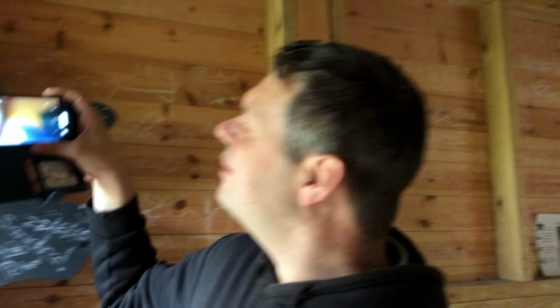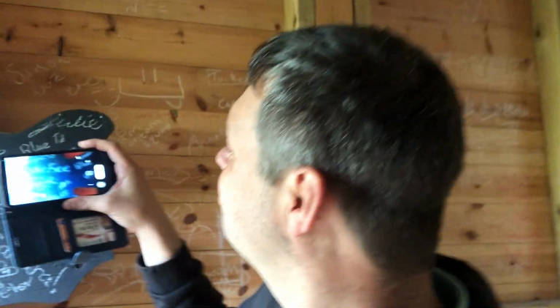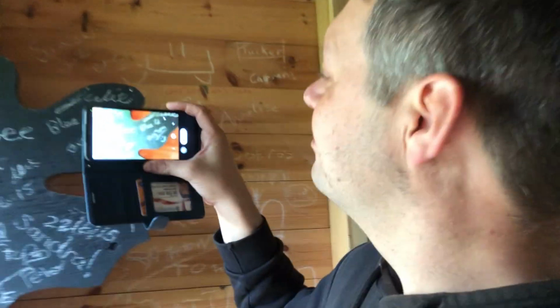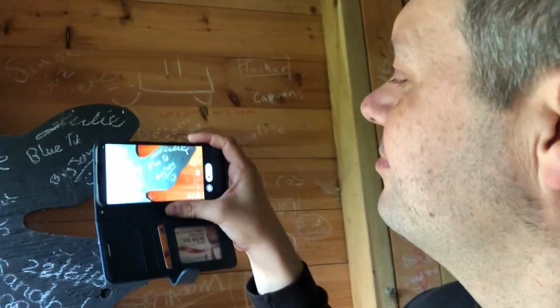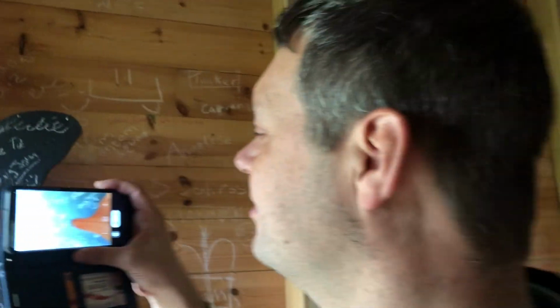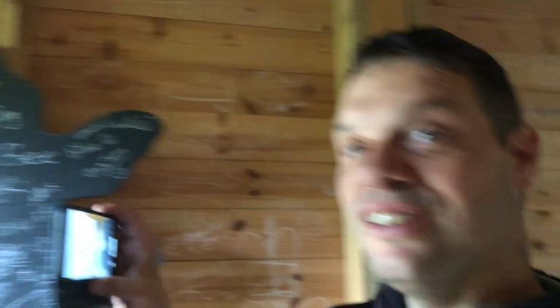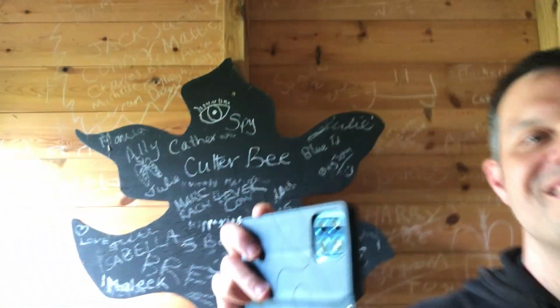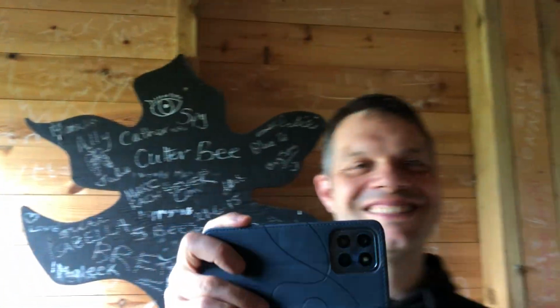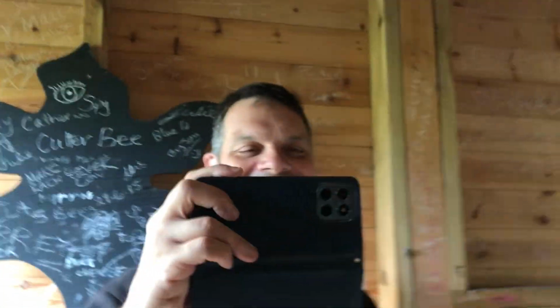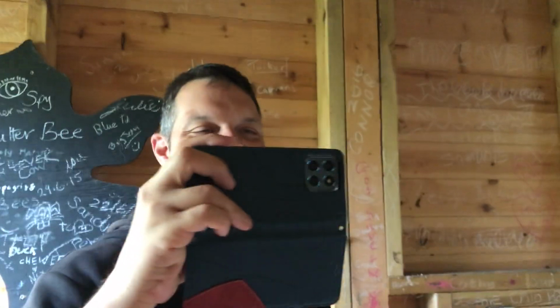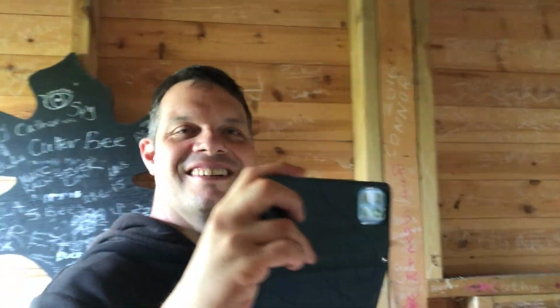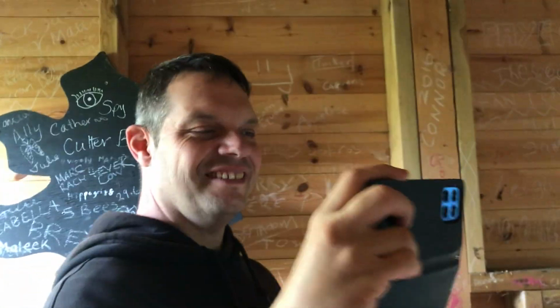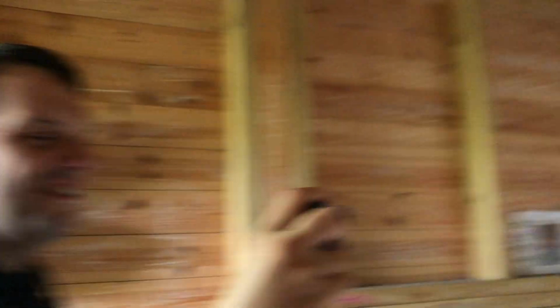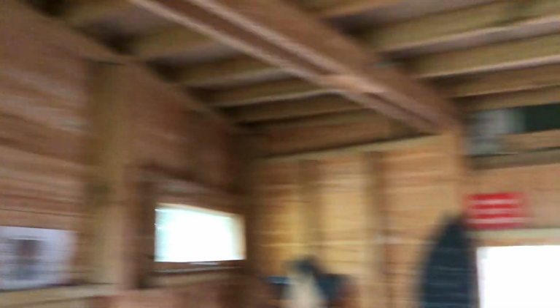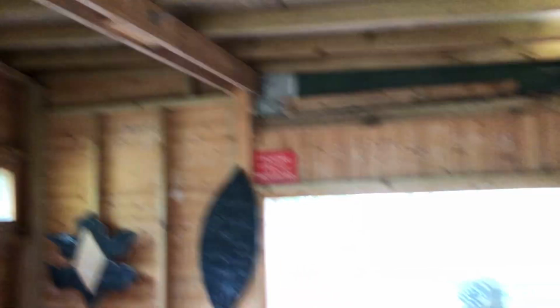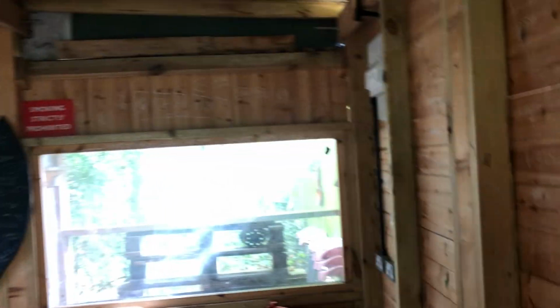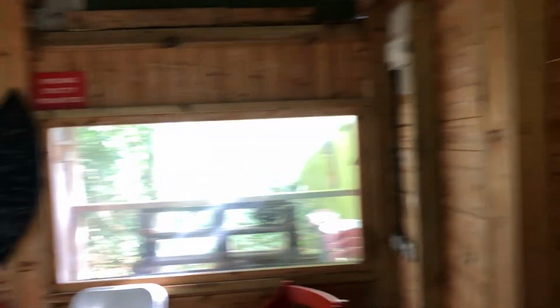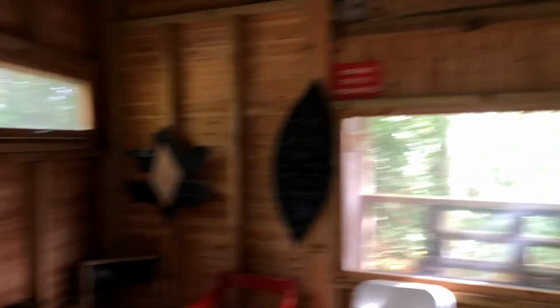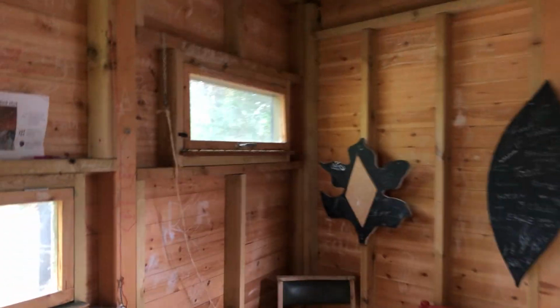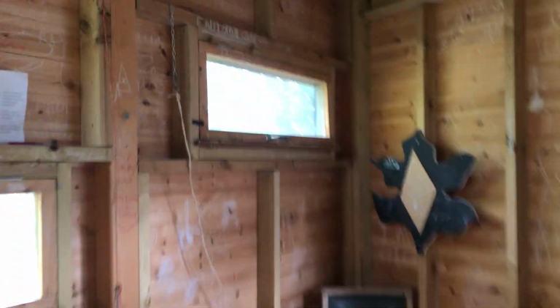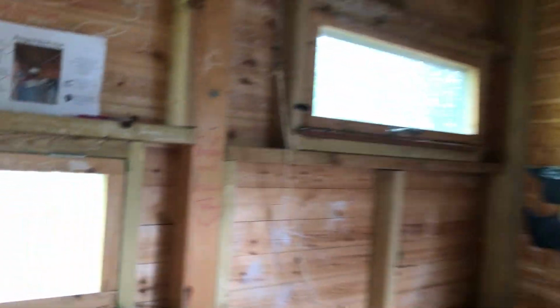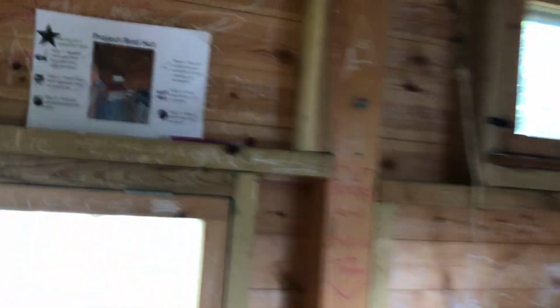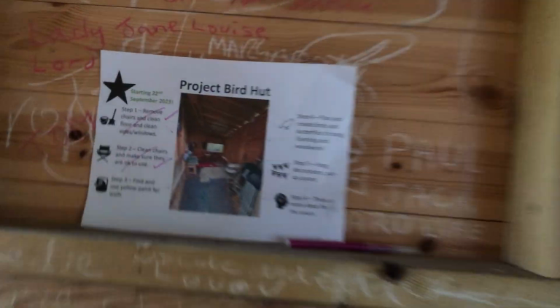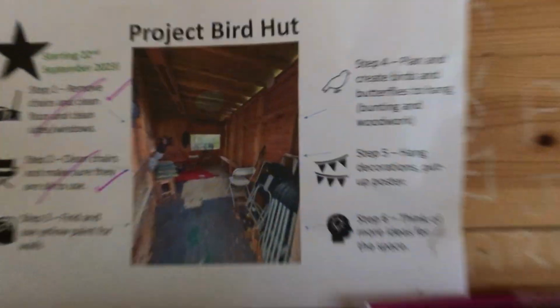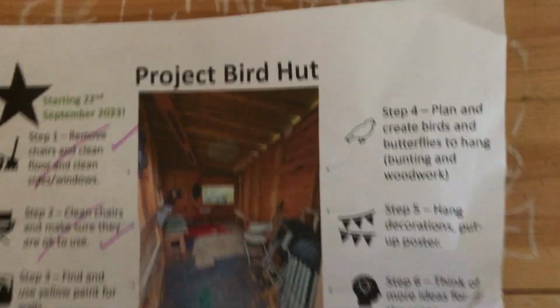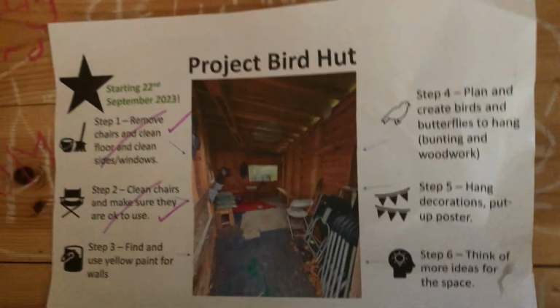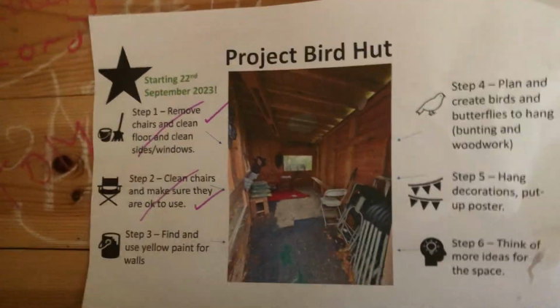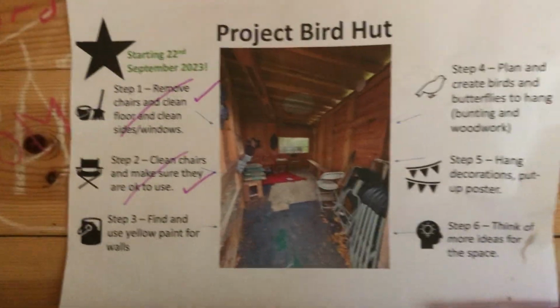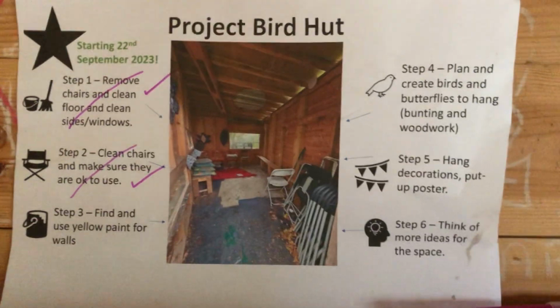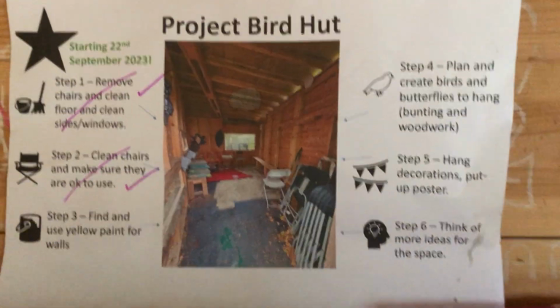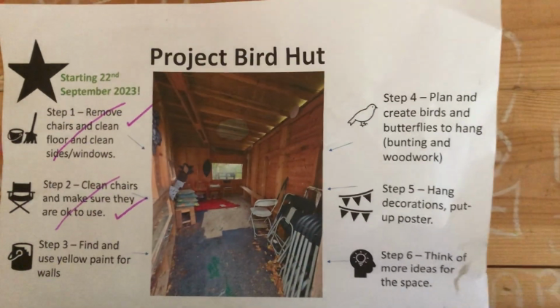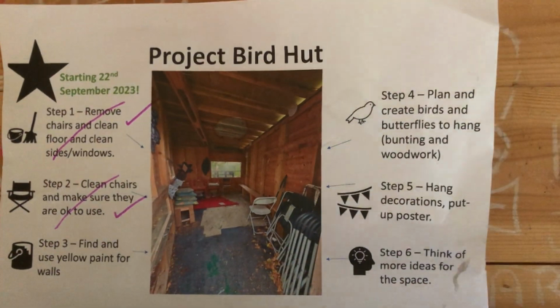Daryl, what do you make of it Daryl? Good. That was filming - I'm filming at the same time, it's really odd. Right, so this is here - the project bird hut.